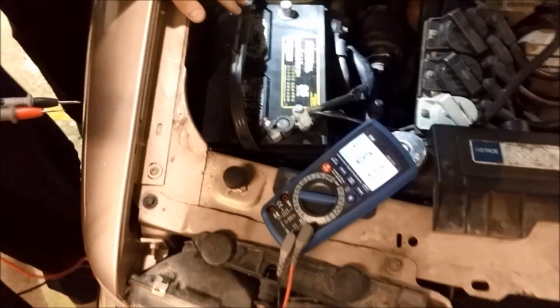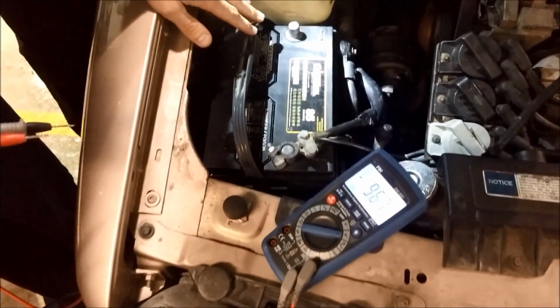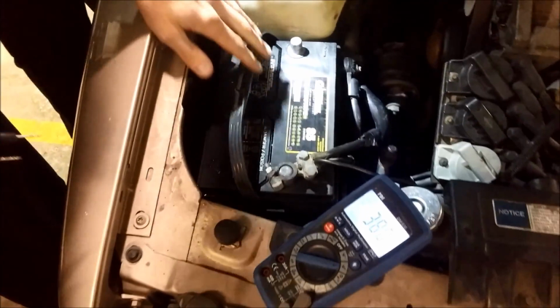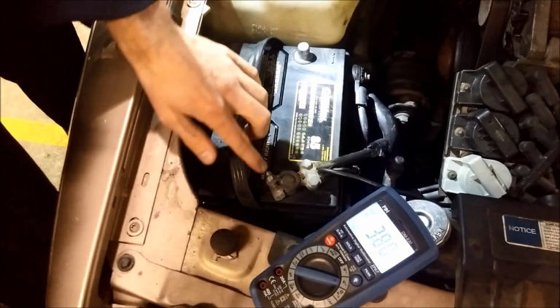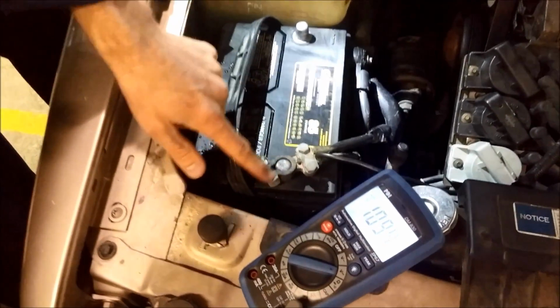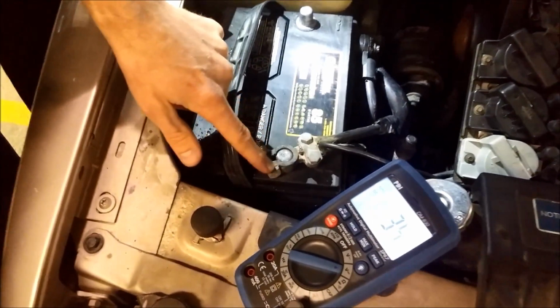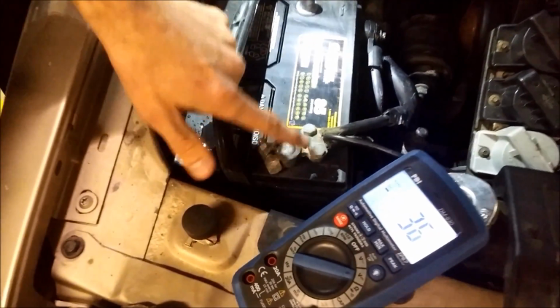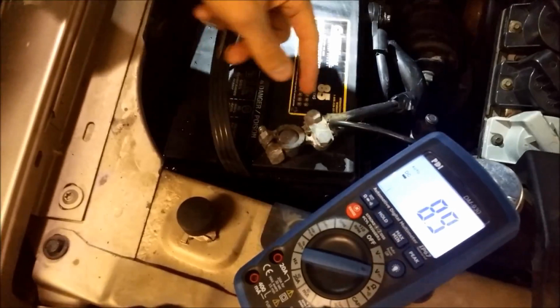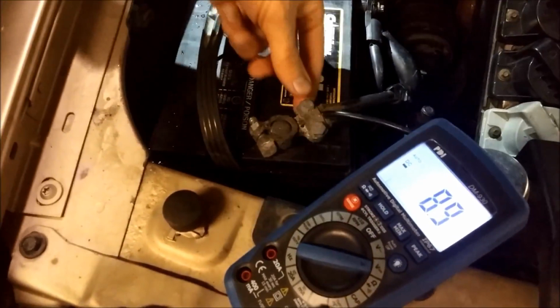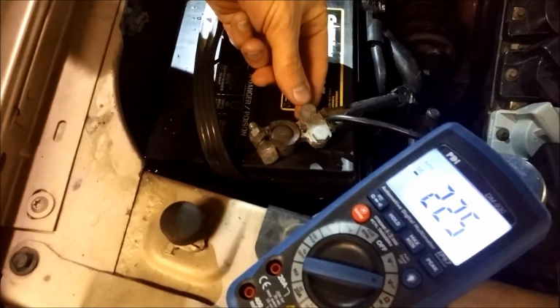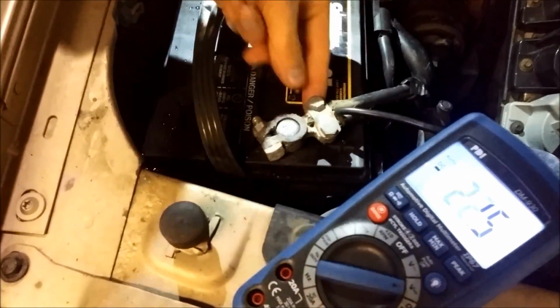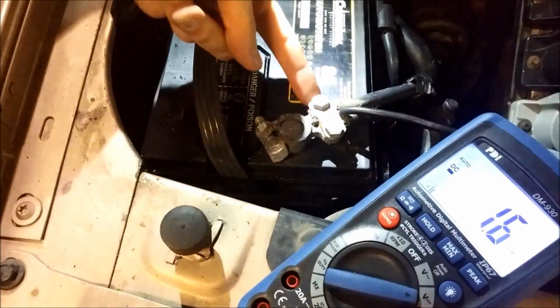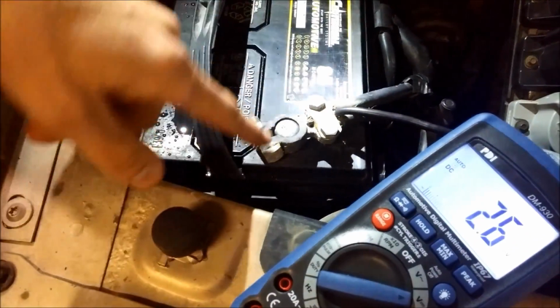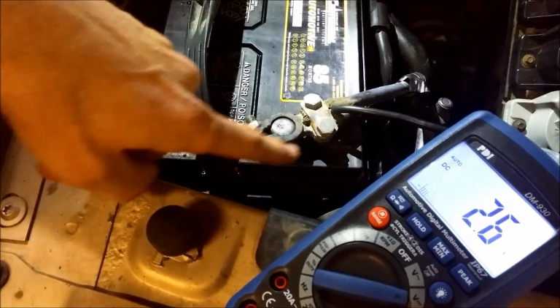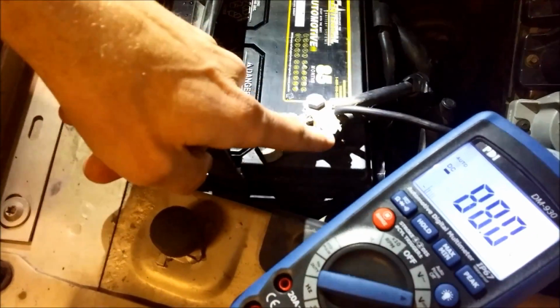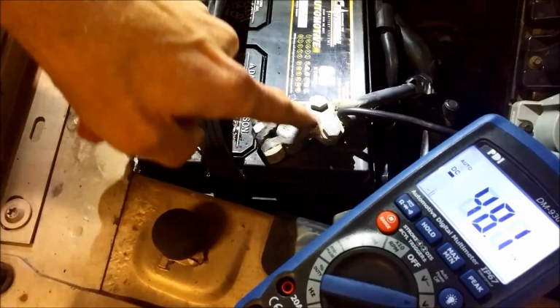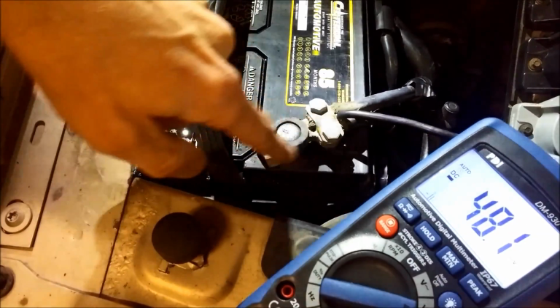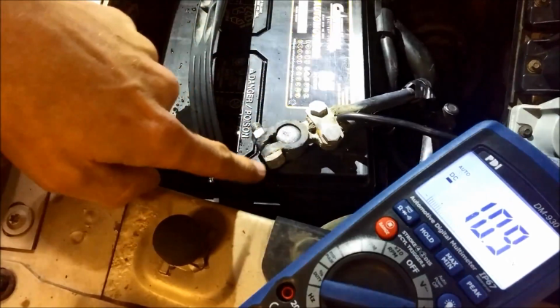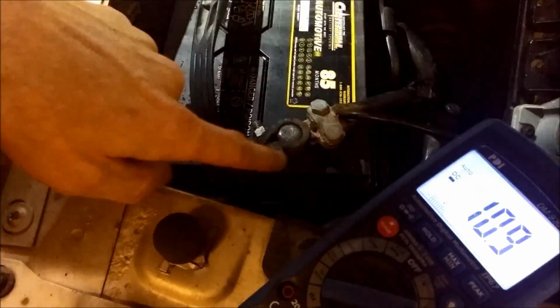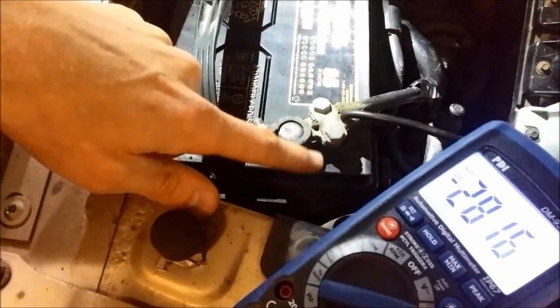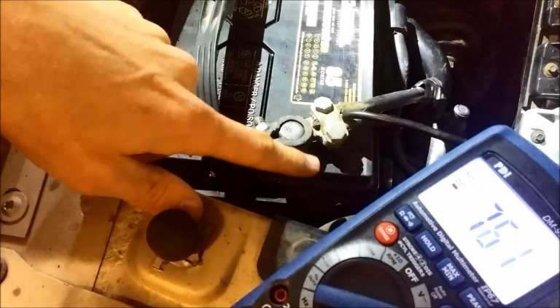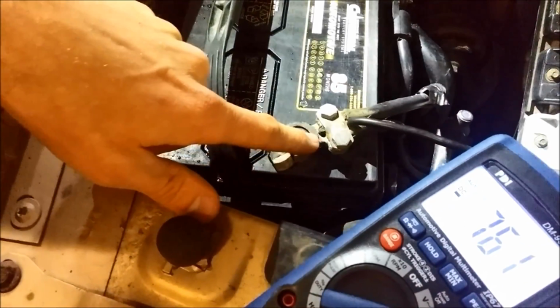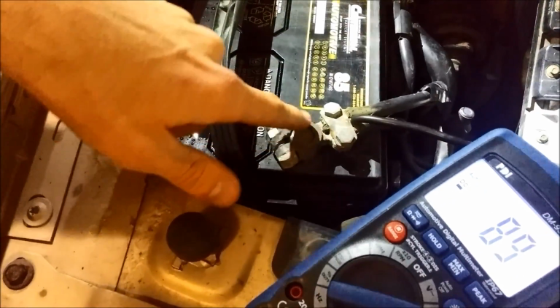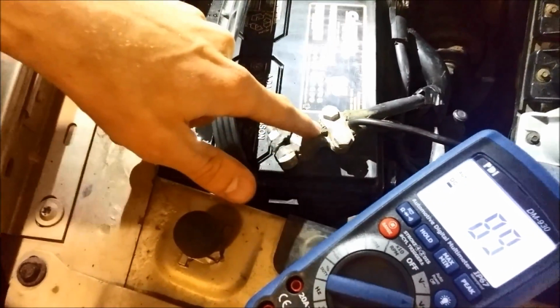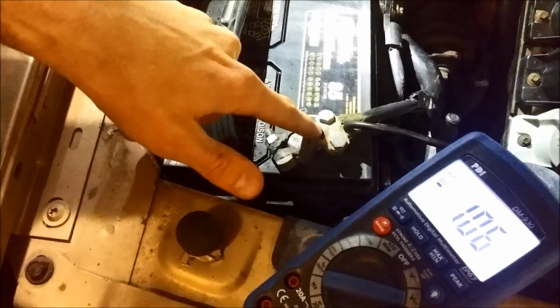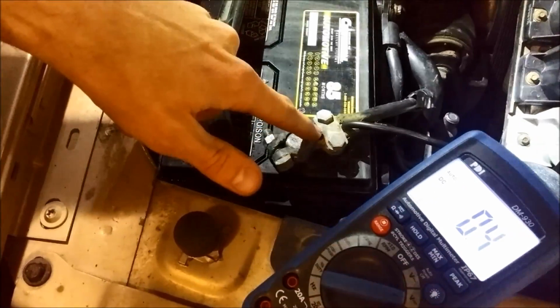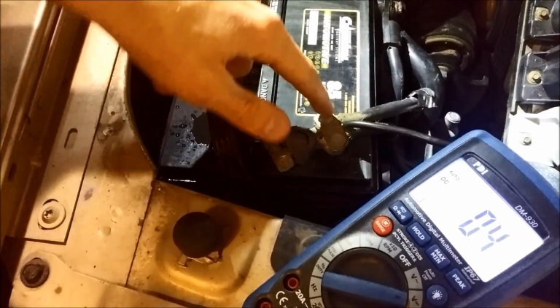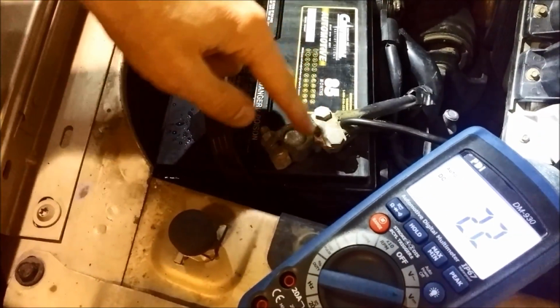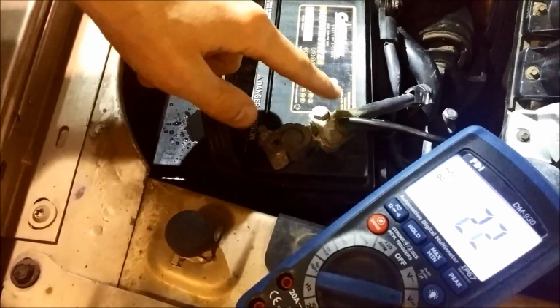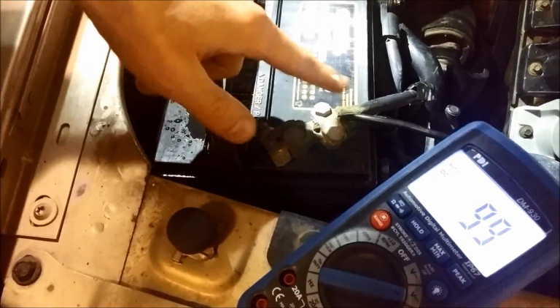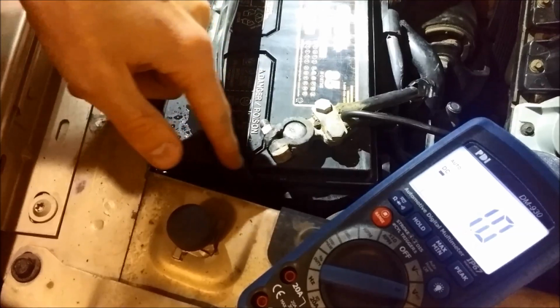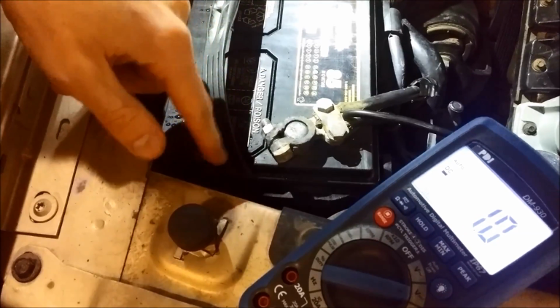First of all I want to point out this type of battery terminal here — these quick repair terminals. They're really a bad way to go because it leaves the wires exposed to the elements and they can have corrosion inside of them.